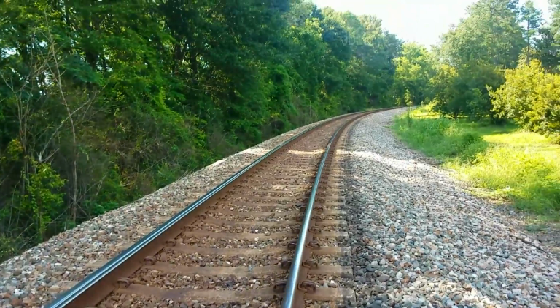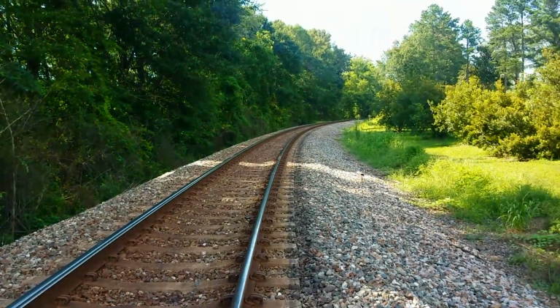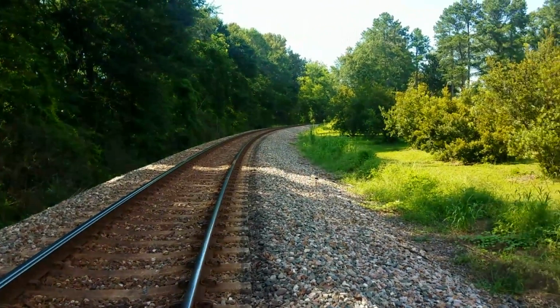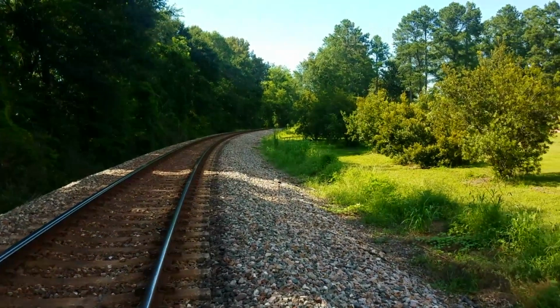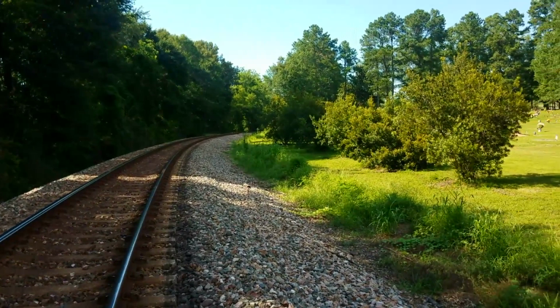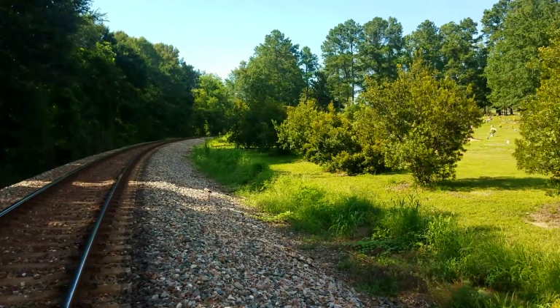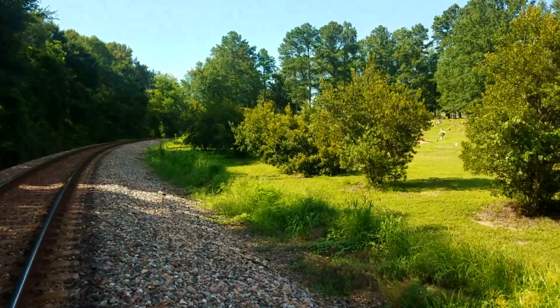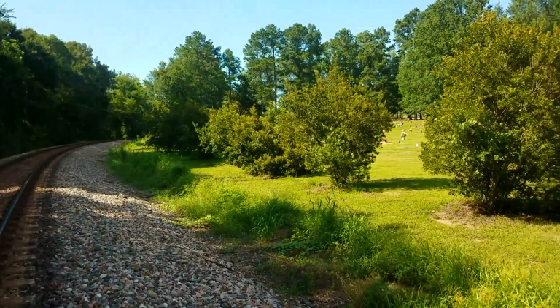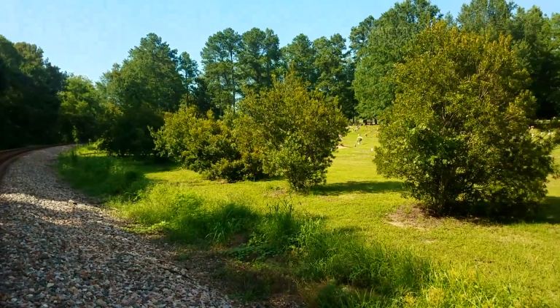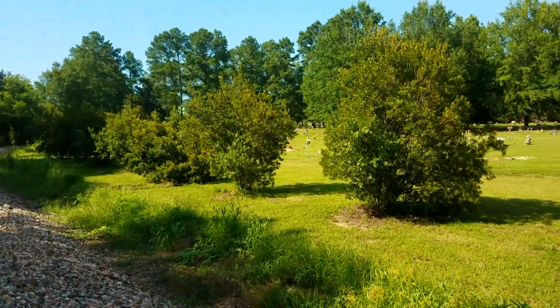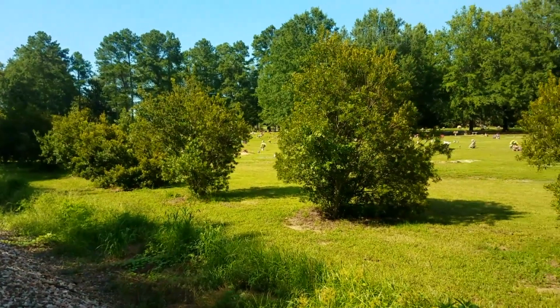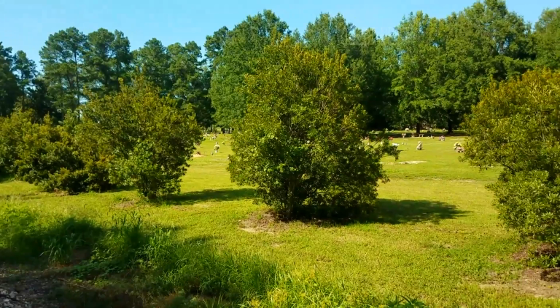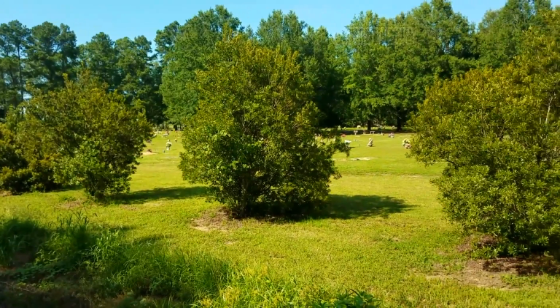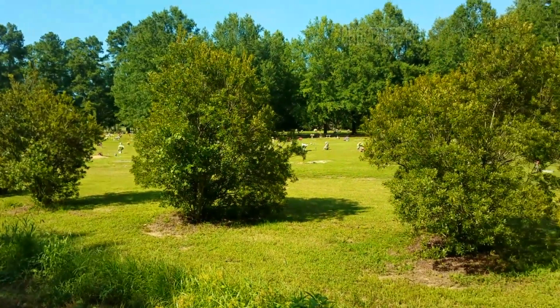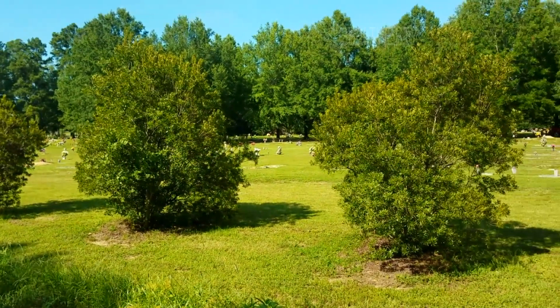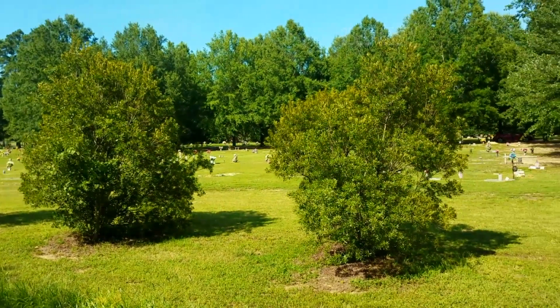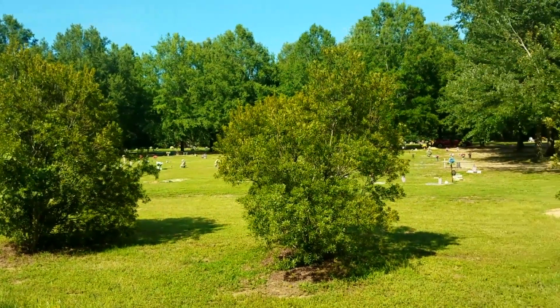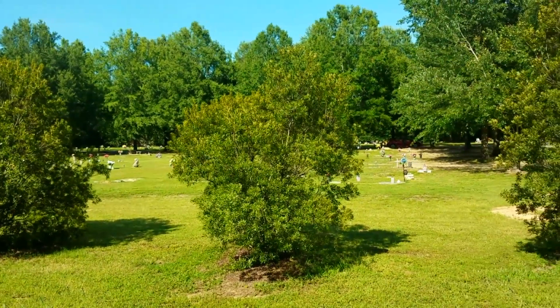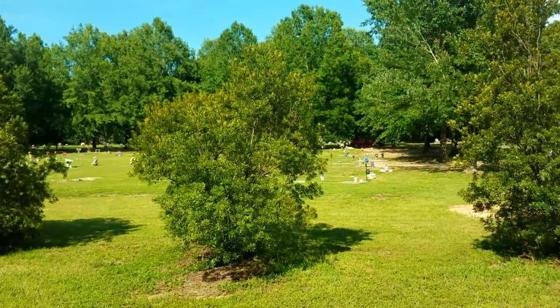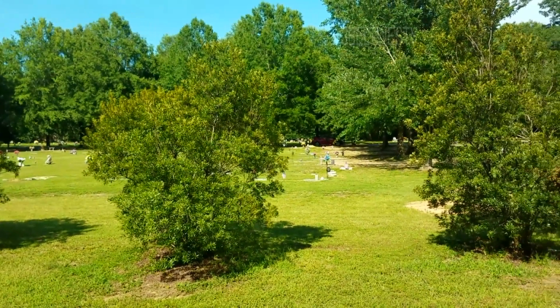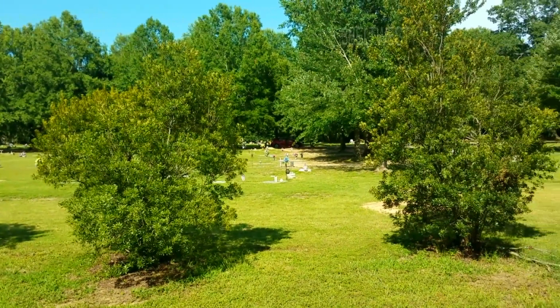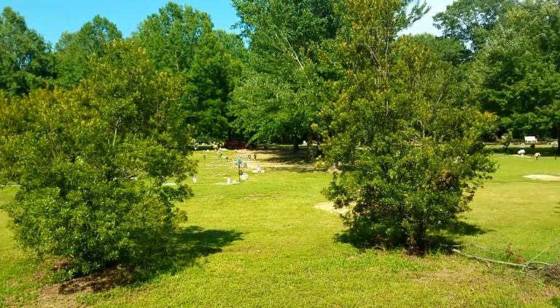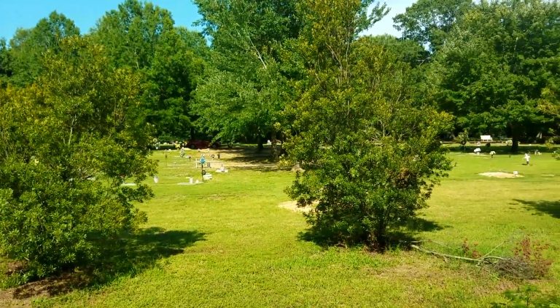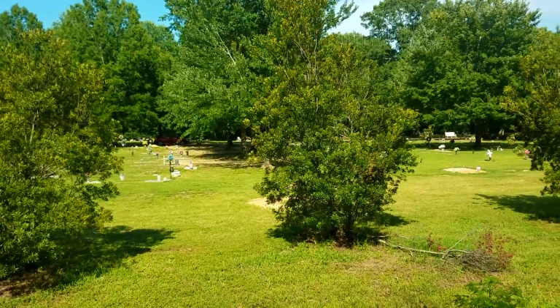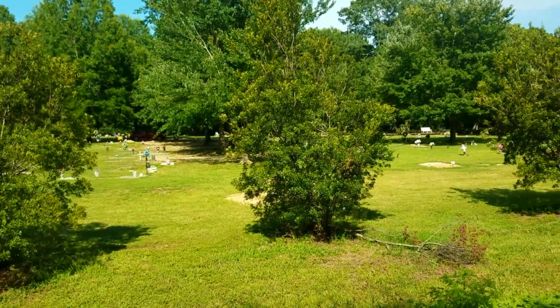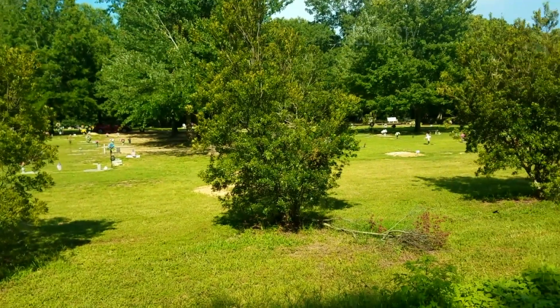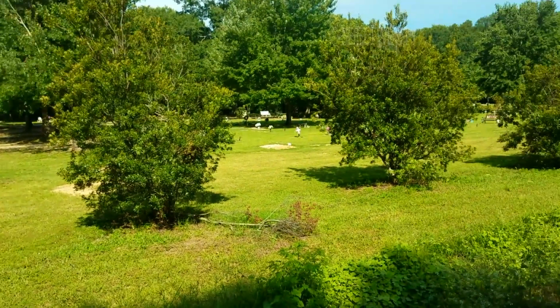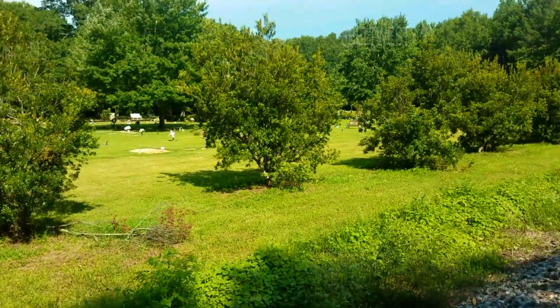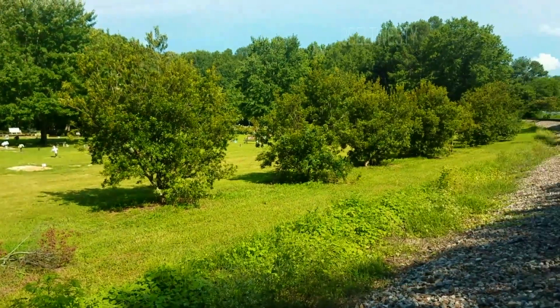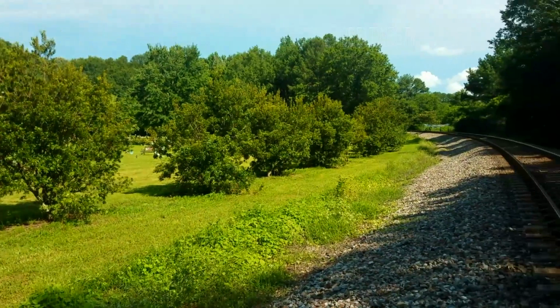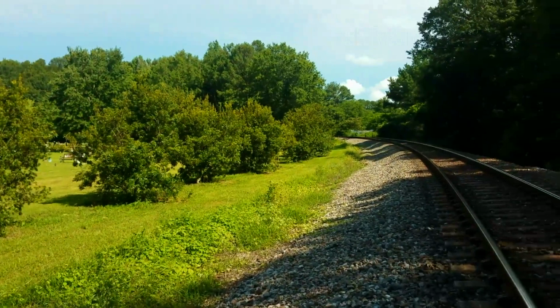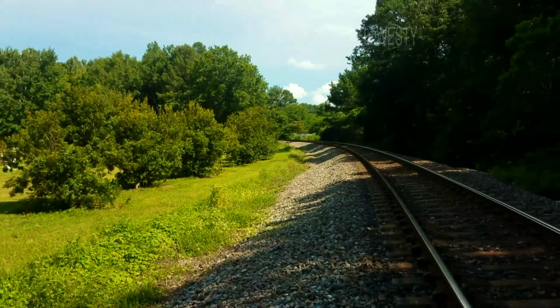This is the city cemetery — Tupelo. Swing around here quicker — there's the track.